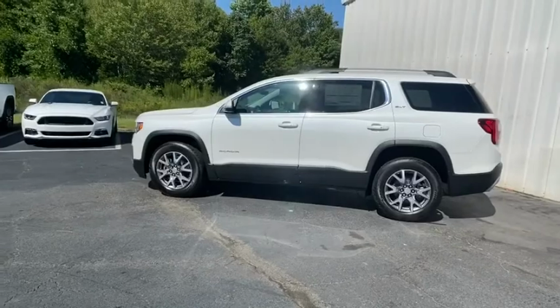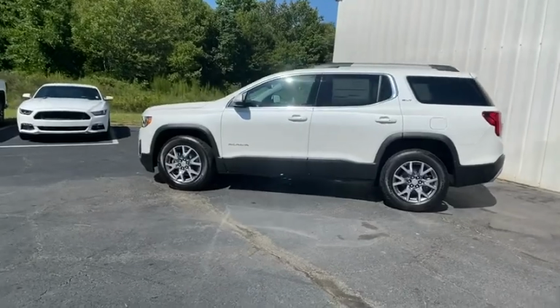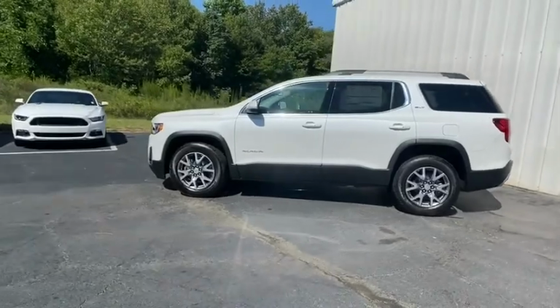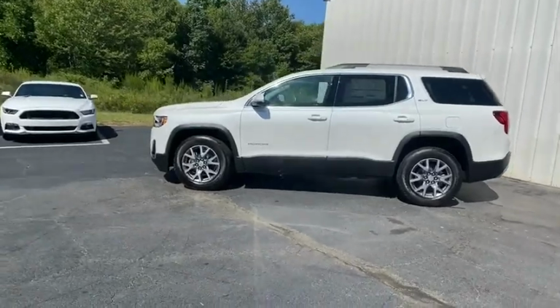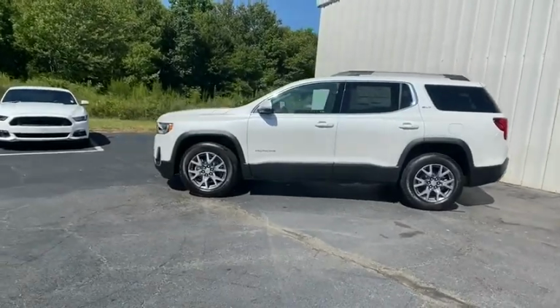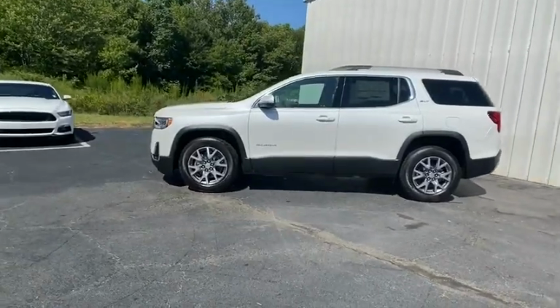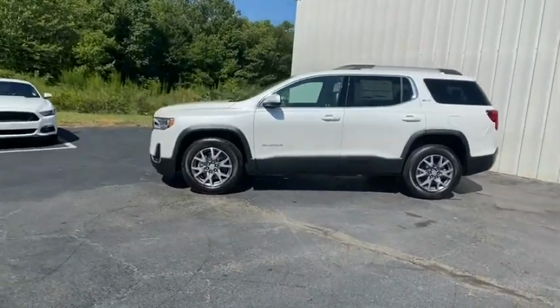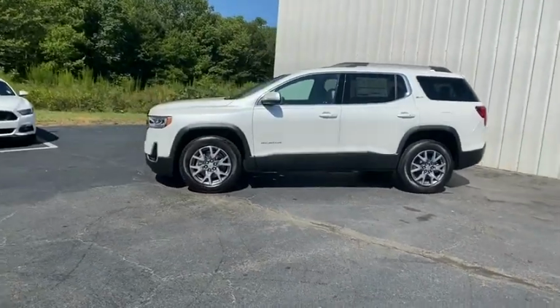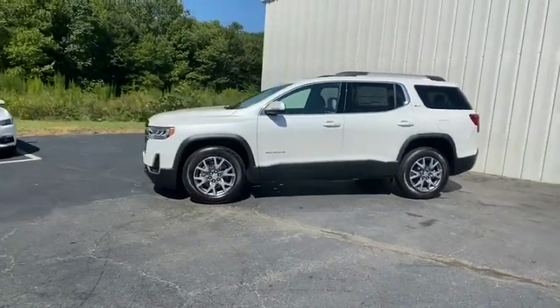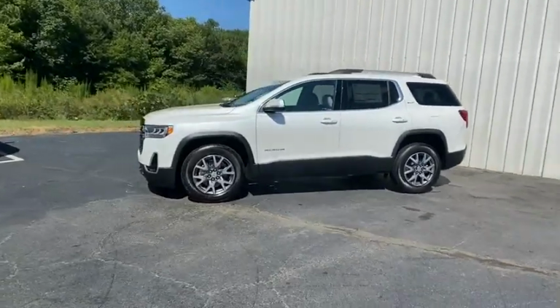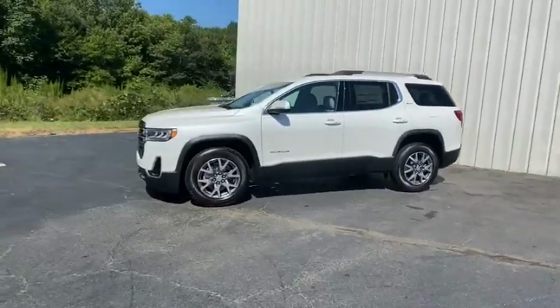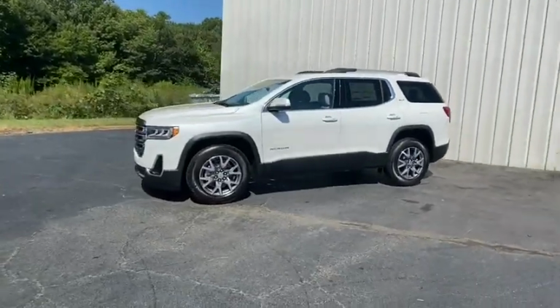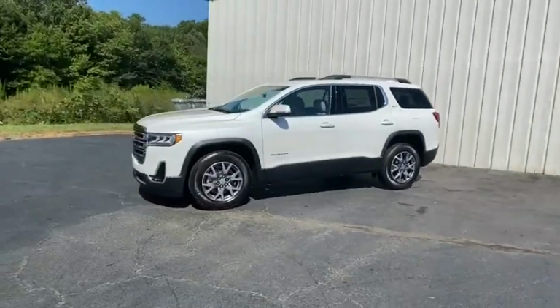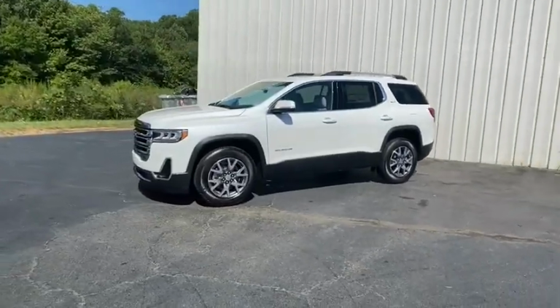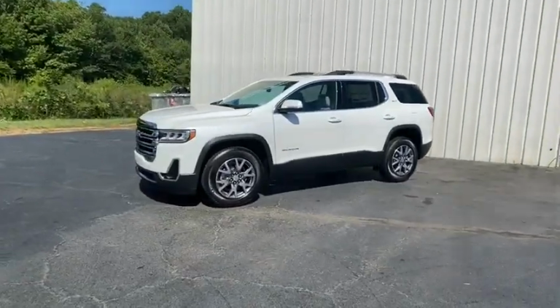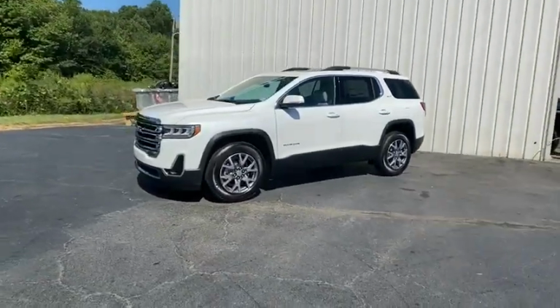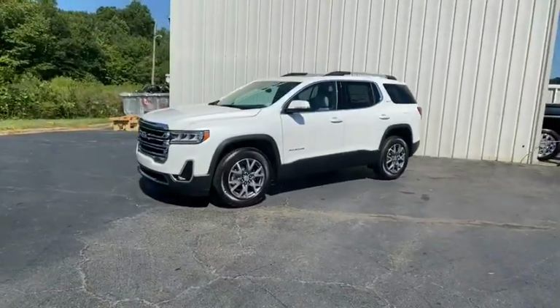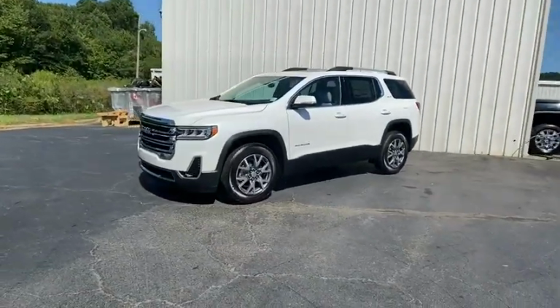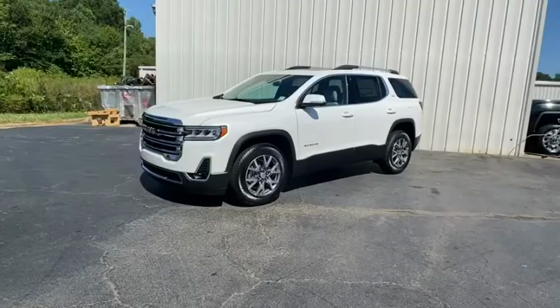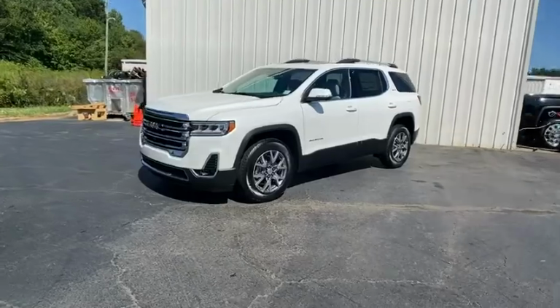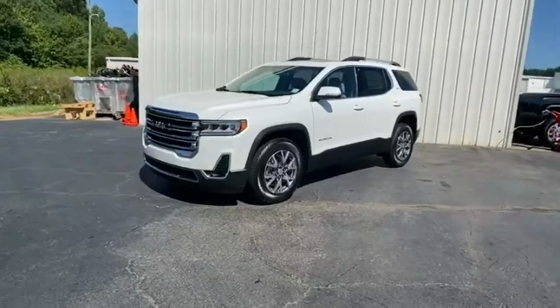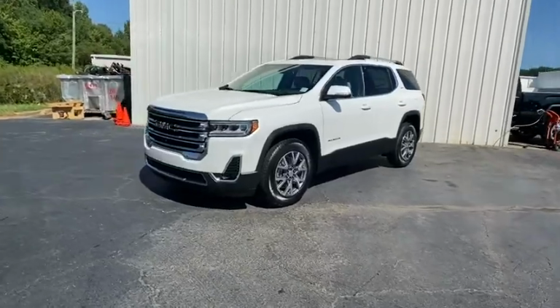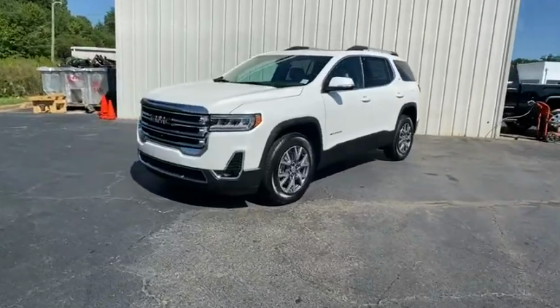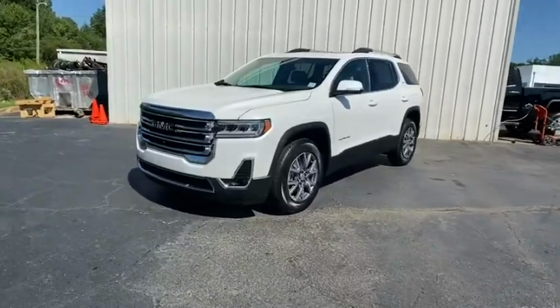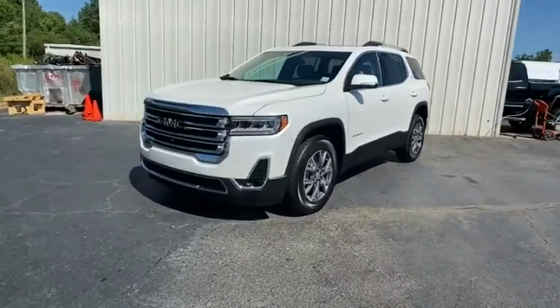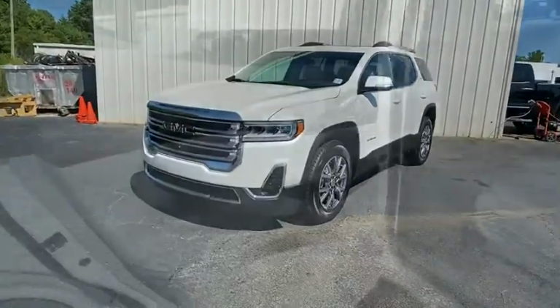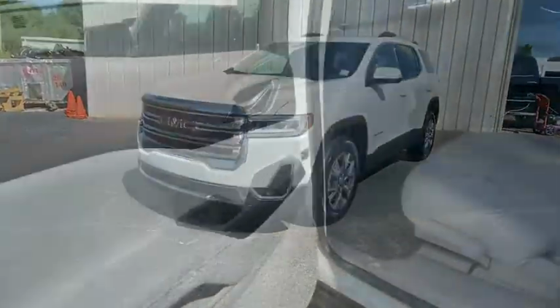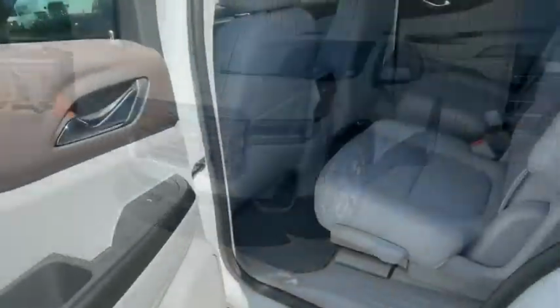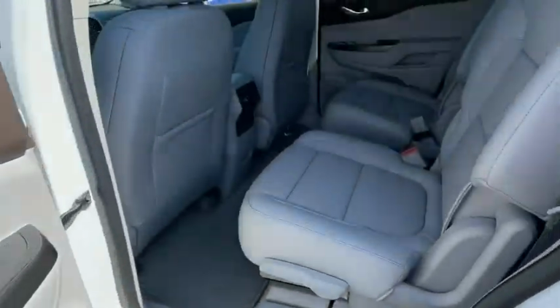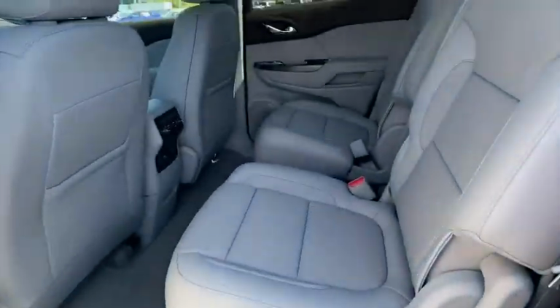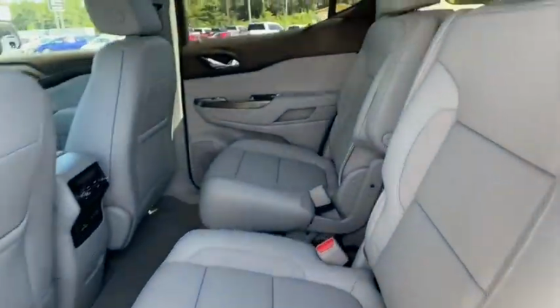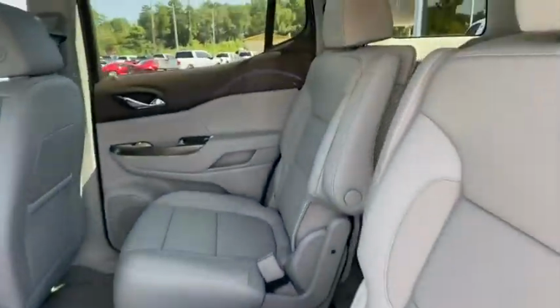Here are some of this vehicle's great options: traction control, power liftgate, dual airbags, alloy wheels, power steering, four-wheel disc brakes.